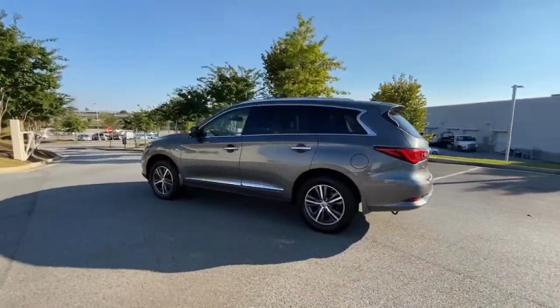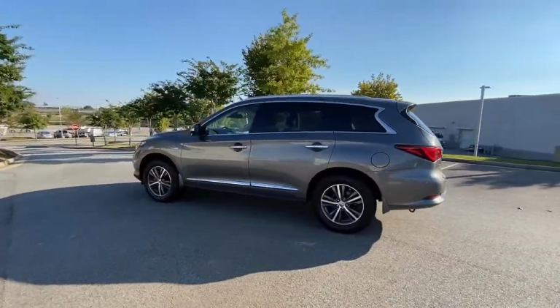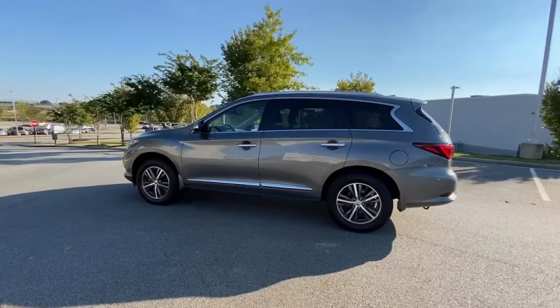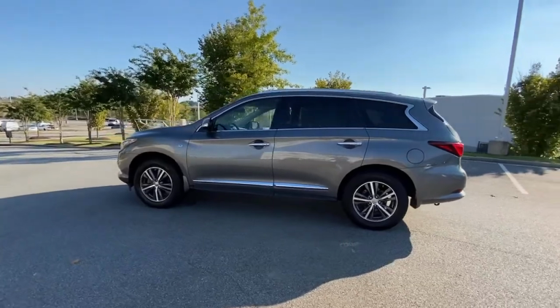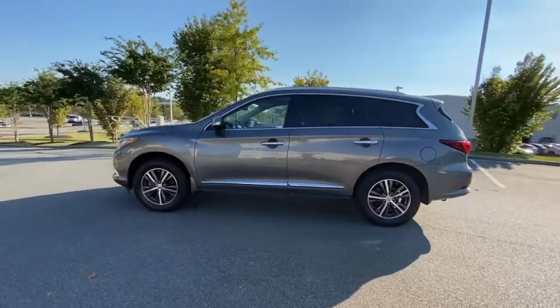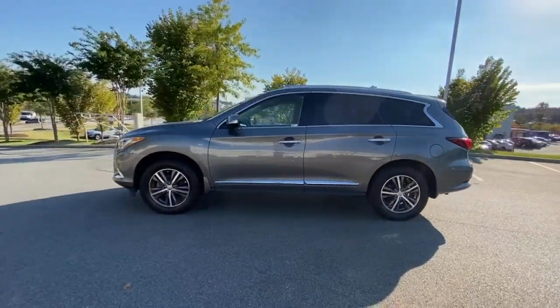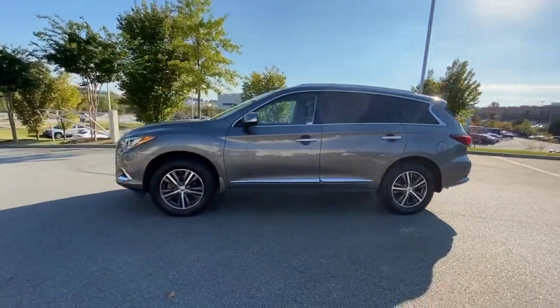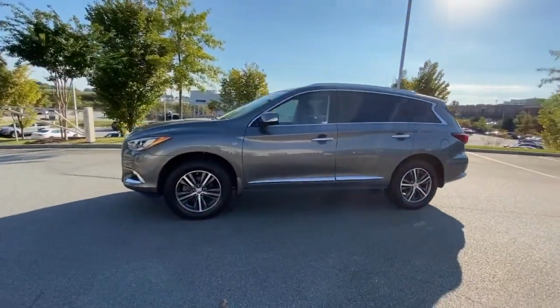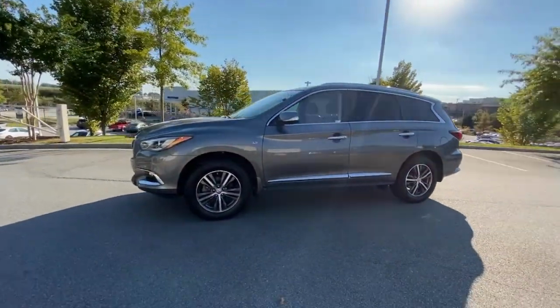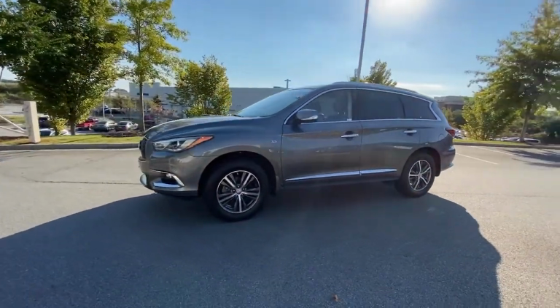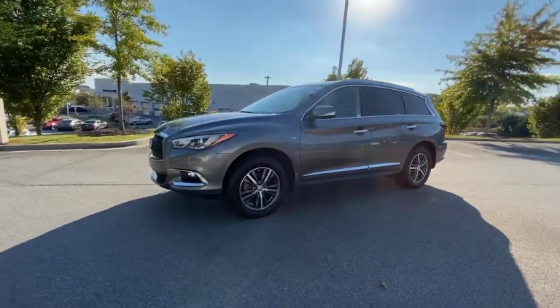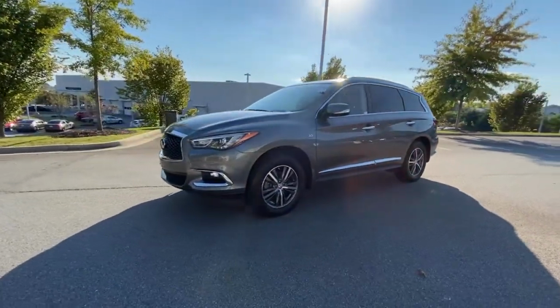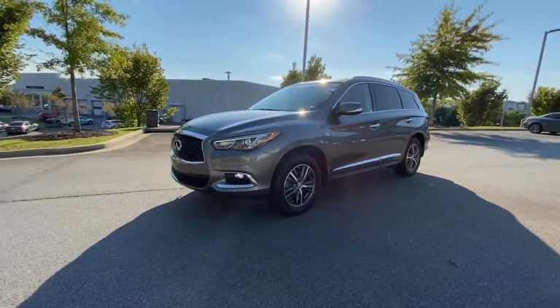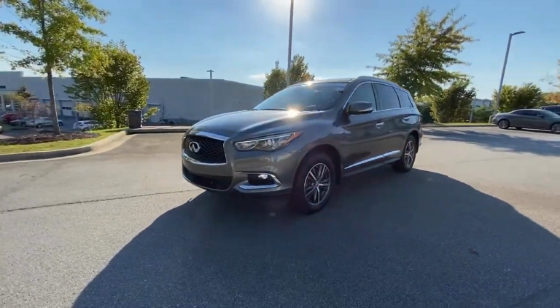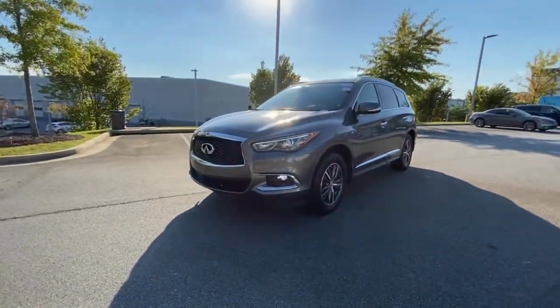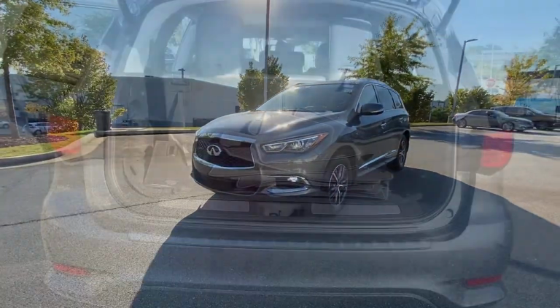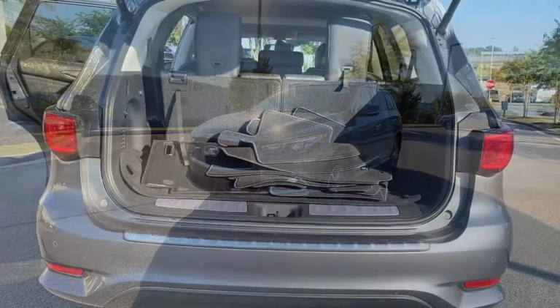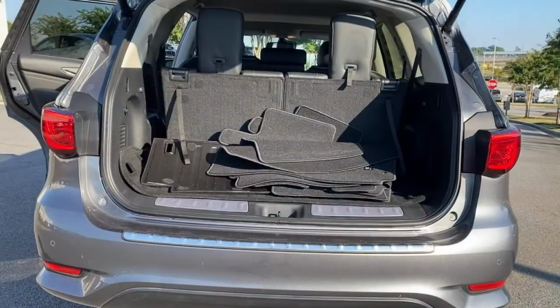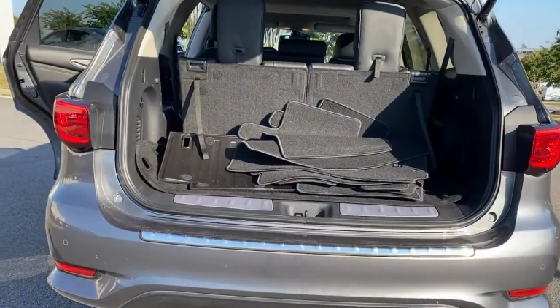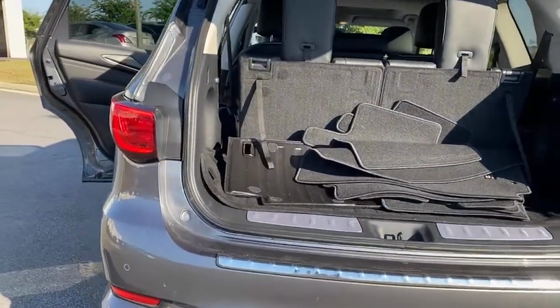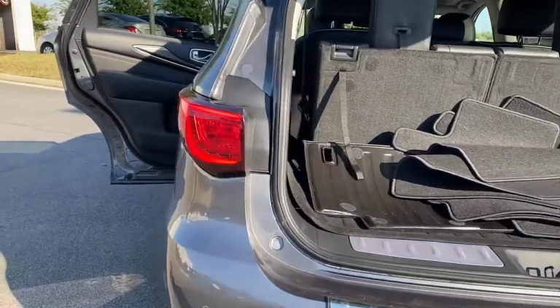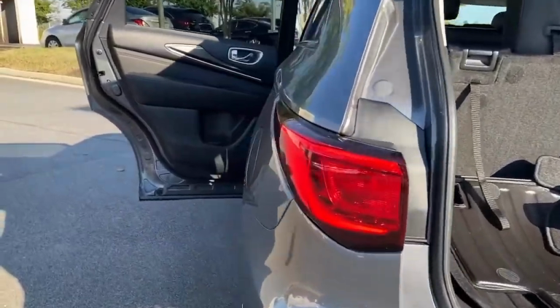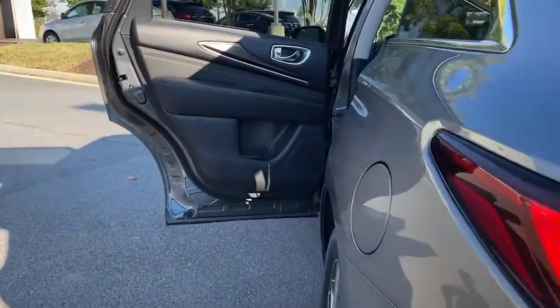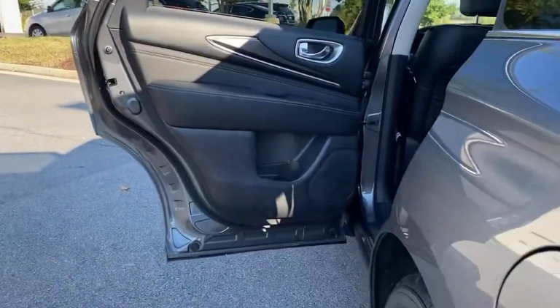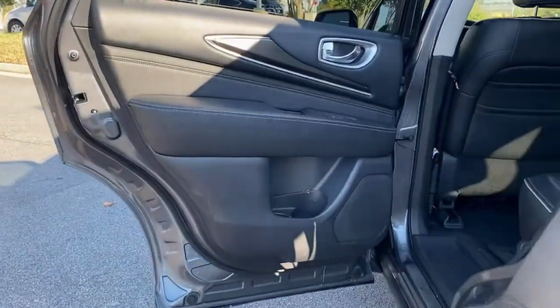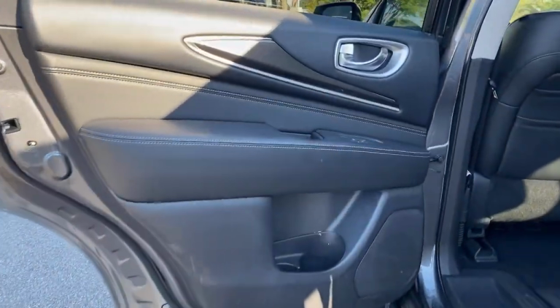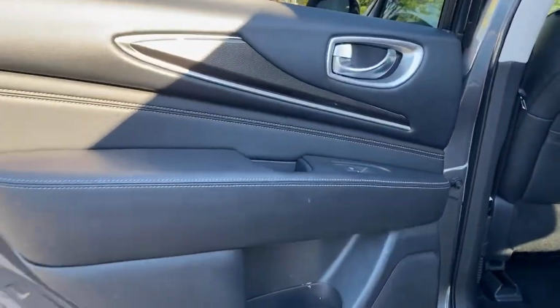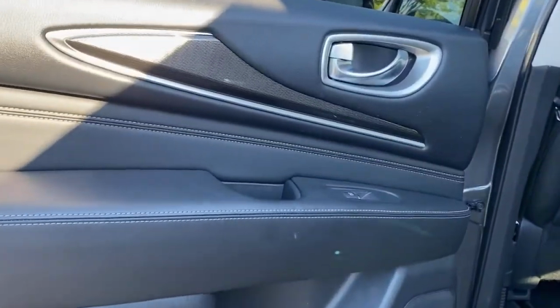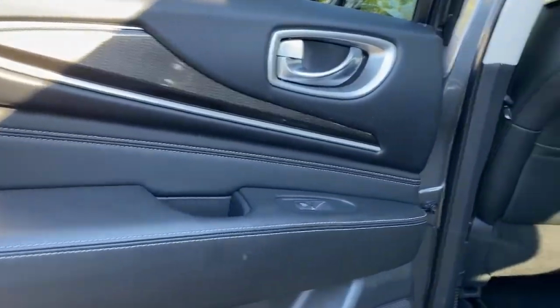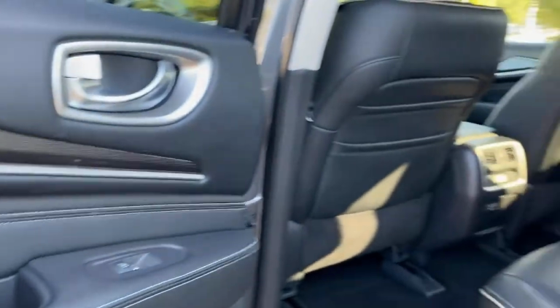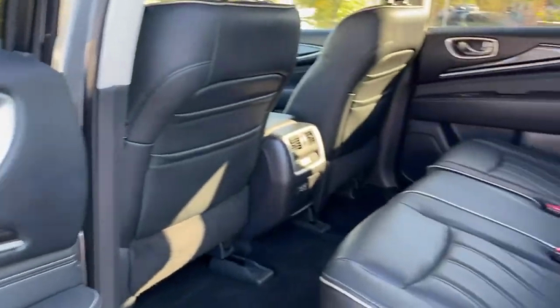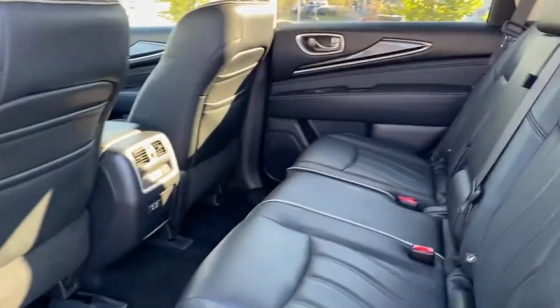Presenting the QX60 — spacious three-row seating, a peaceful cabin loaded with desirable amenities, ample cargo space, and of course advanced safety tech infuses every journey with confidence and relaxation.